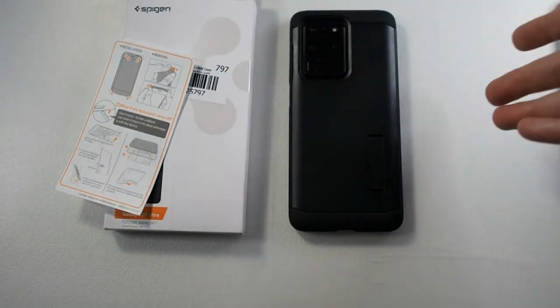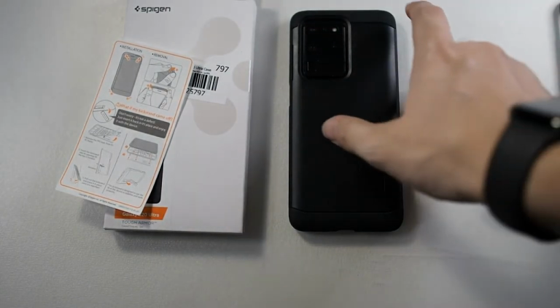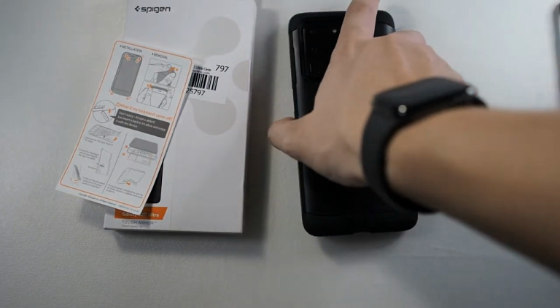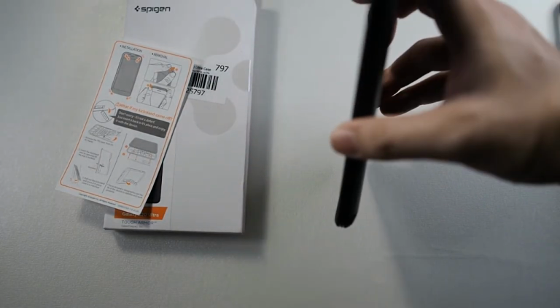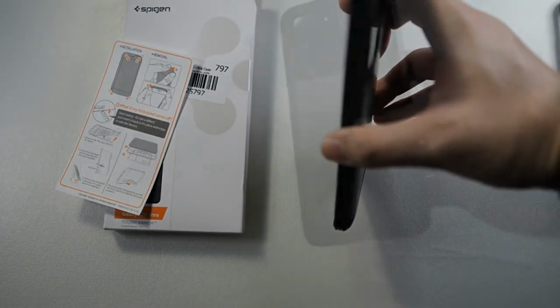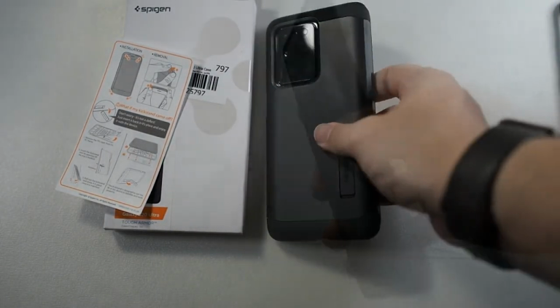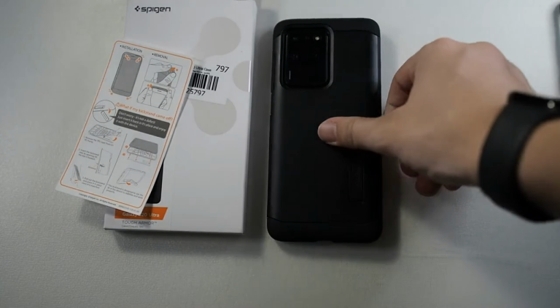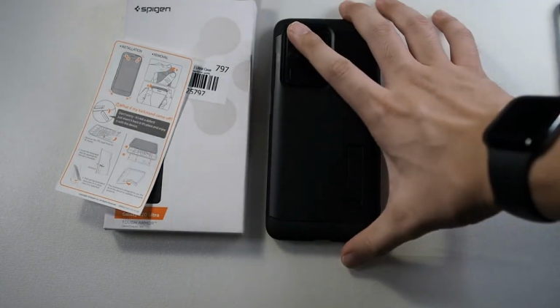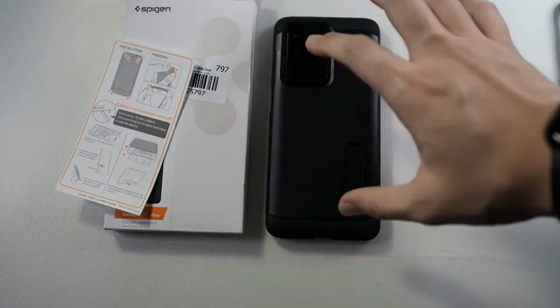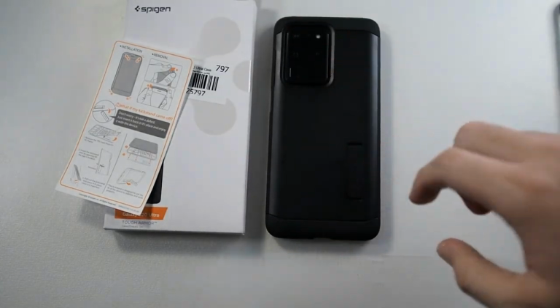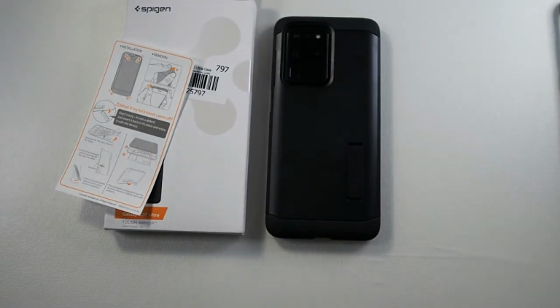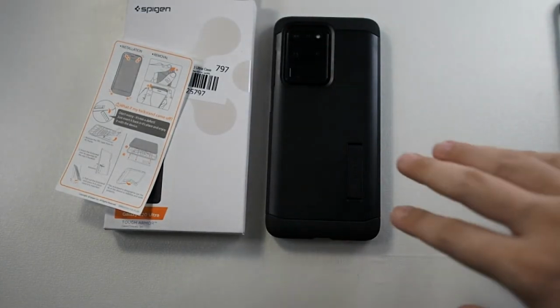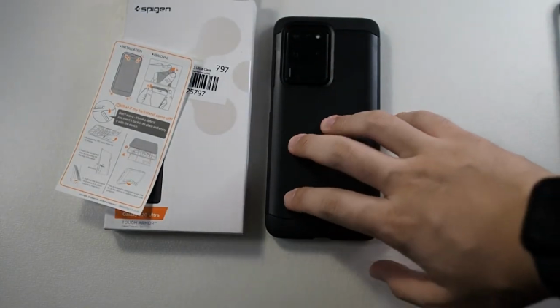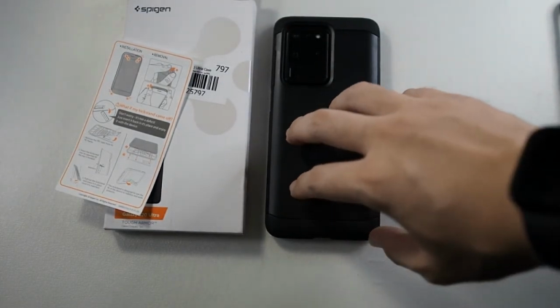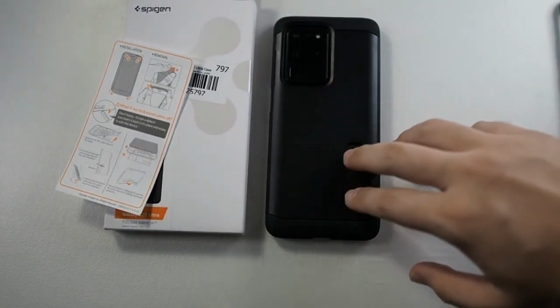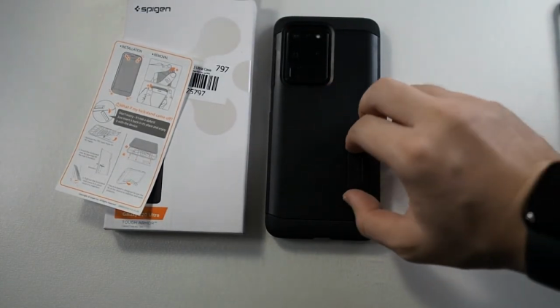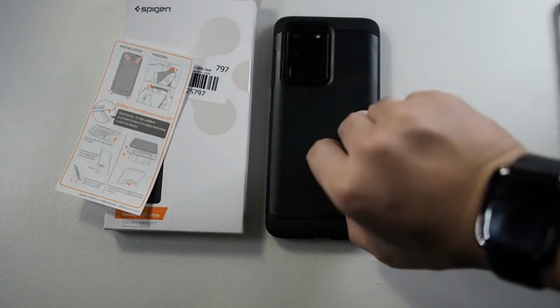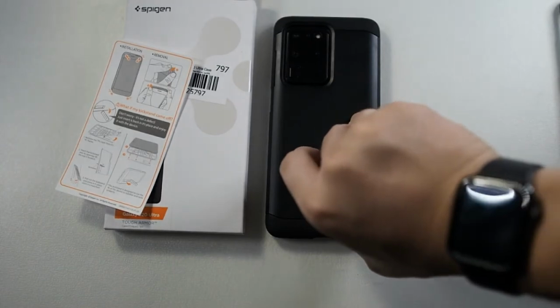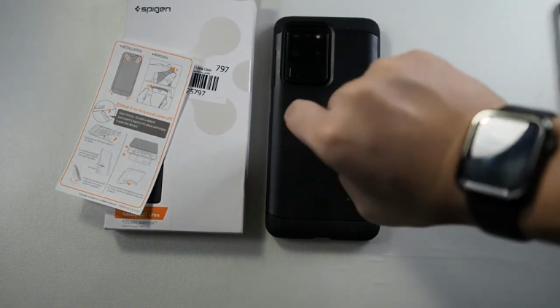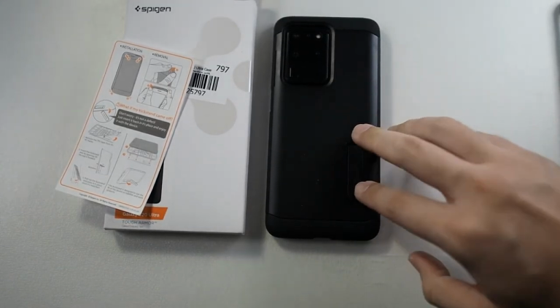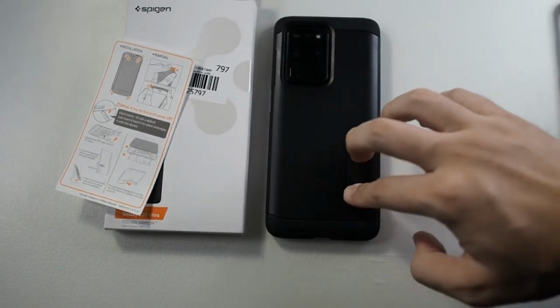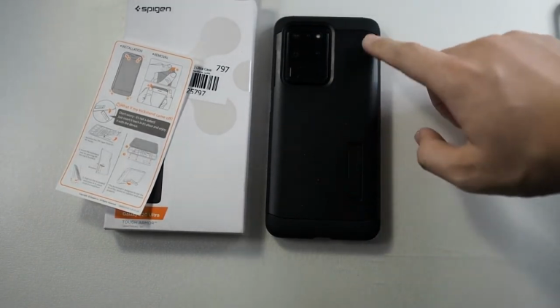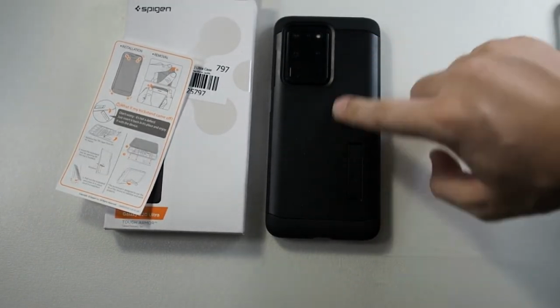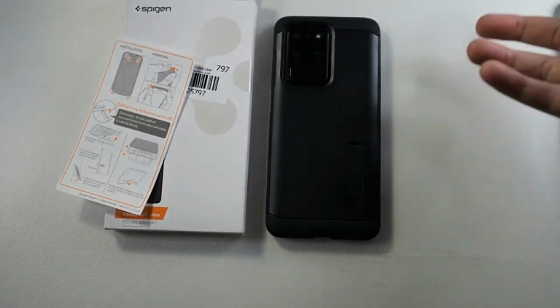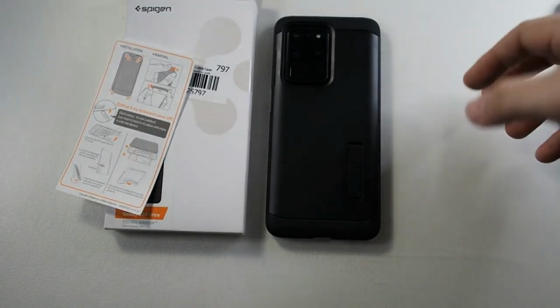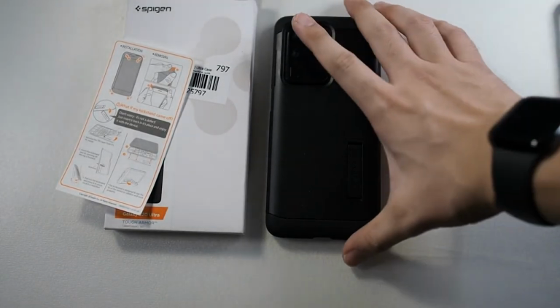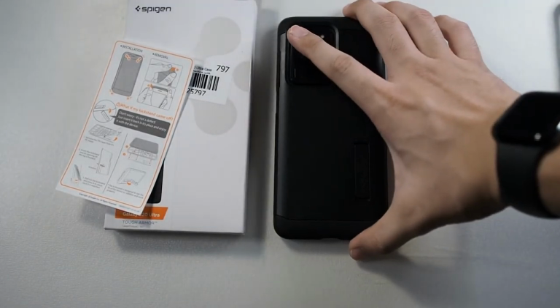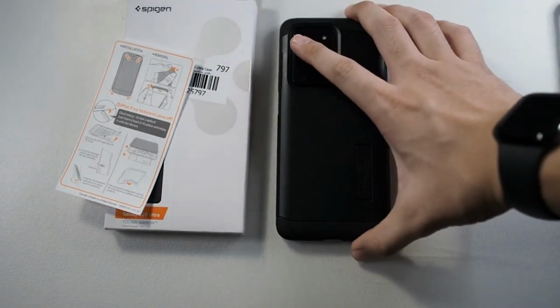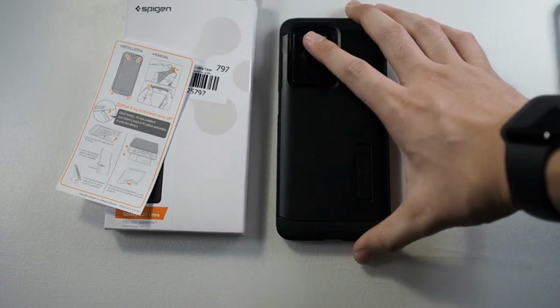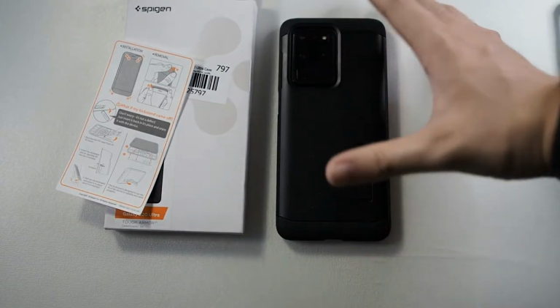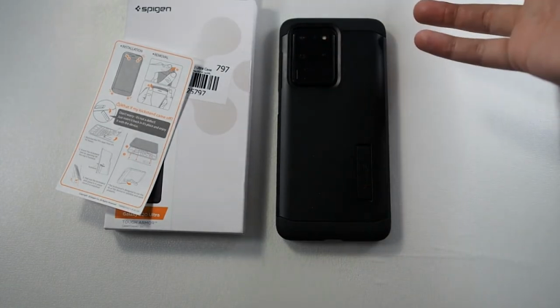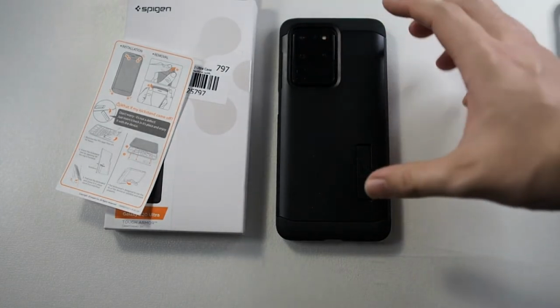For a Spigen case, it's definitely worth it, especially at the corner drops — this is adequate for a daily case. One of the reasons I bought this case is because of the kickstand and because I like the matte black finish as well. It just makes it look more simple, more neat.